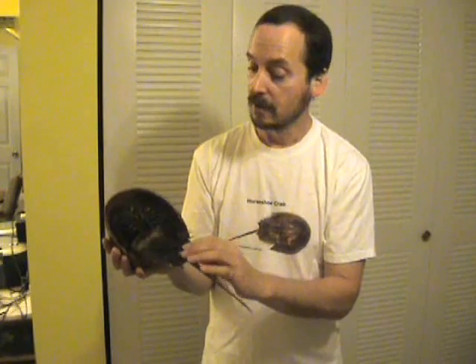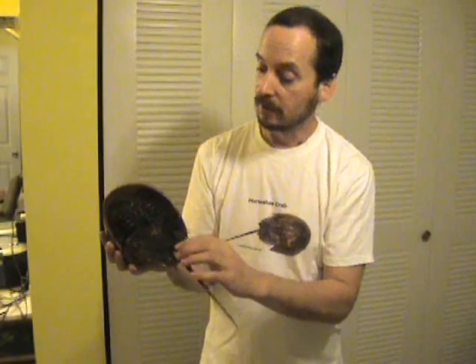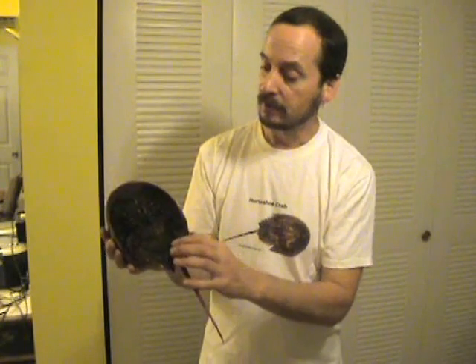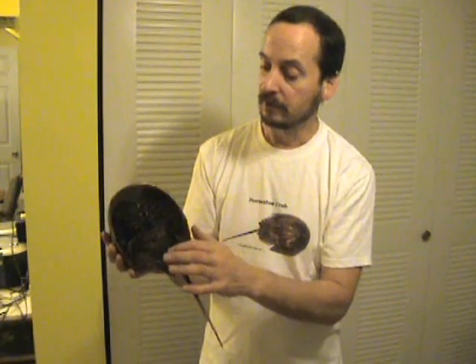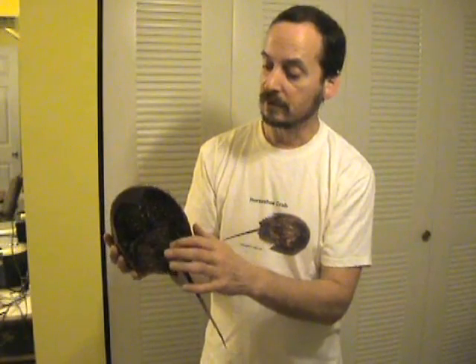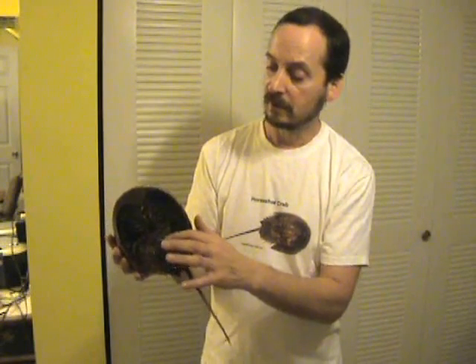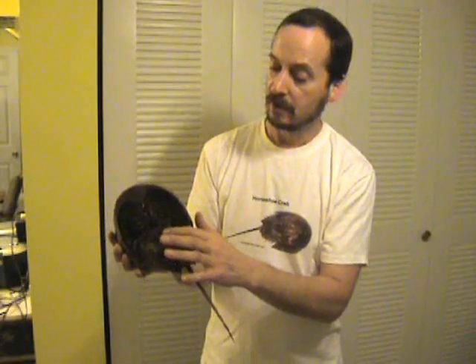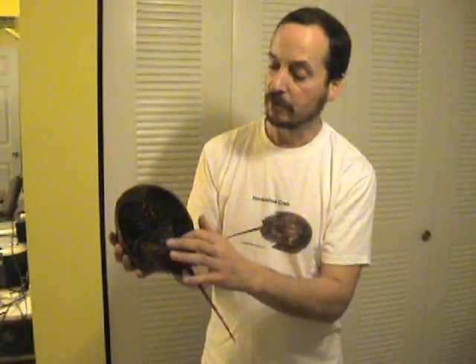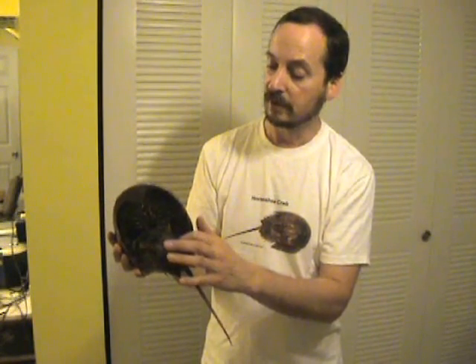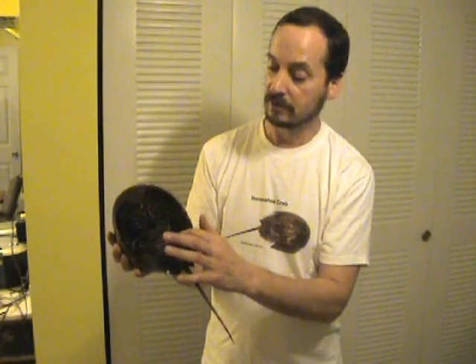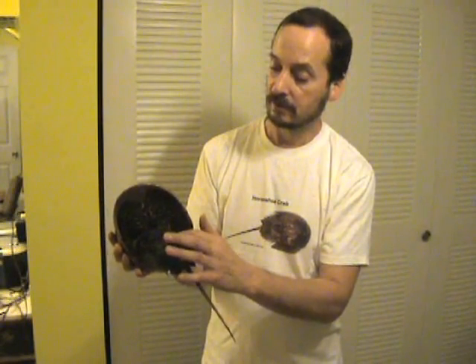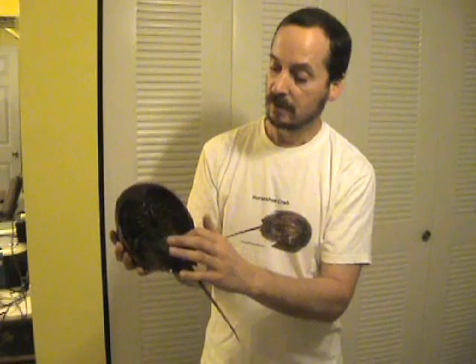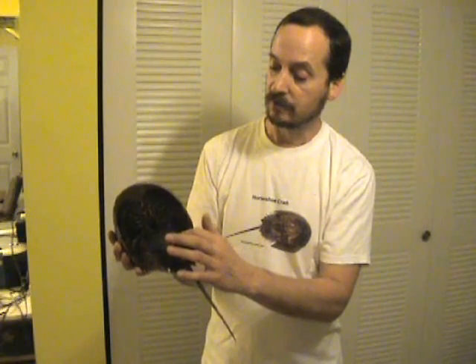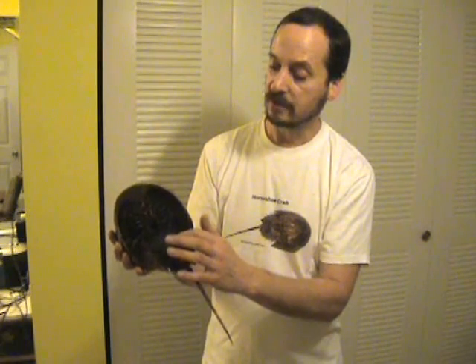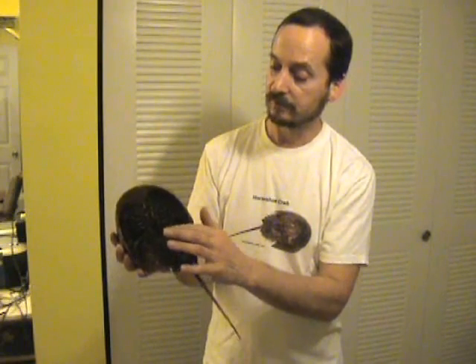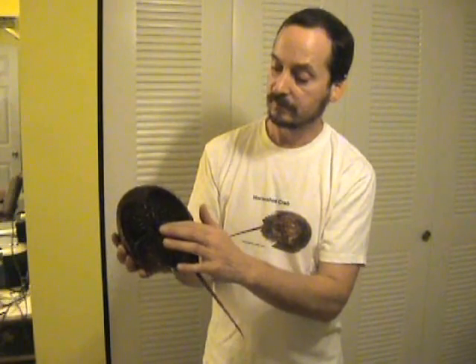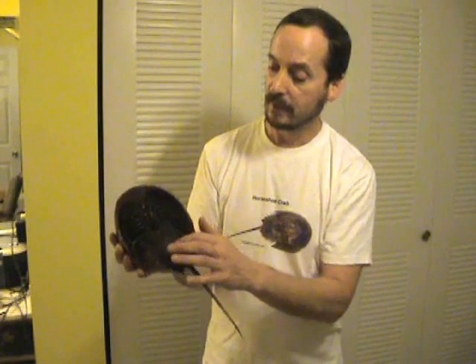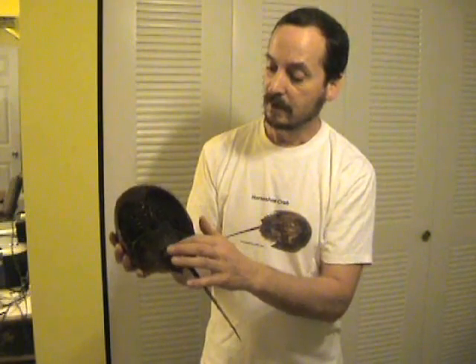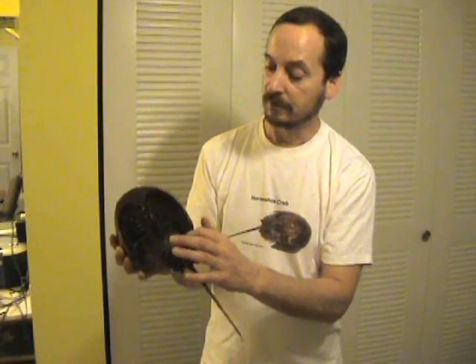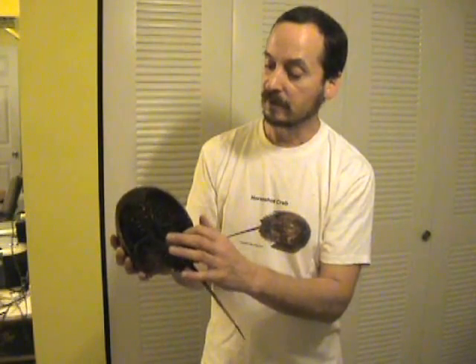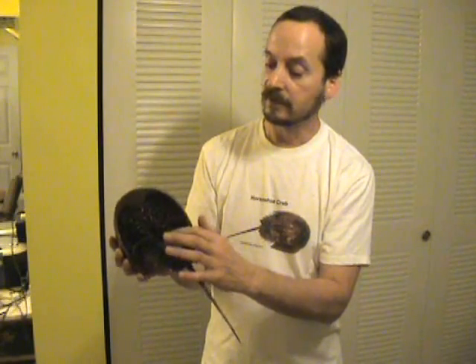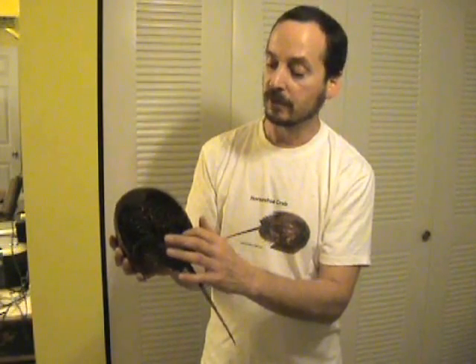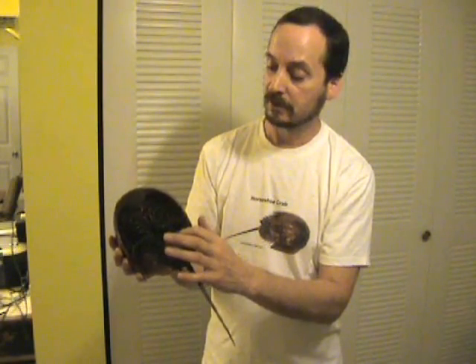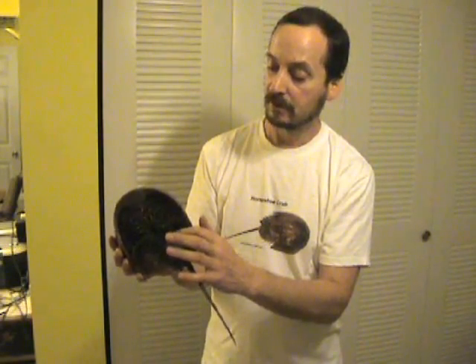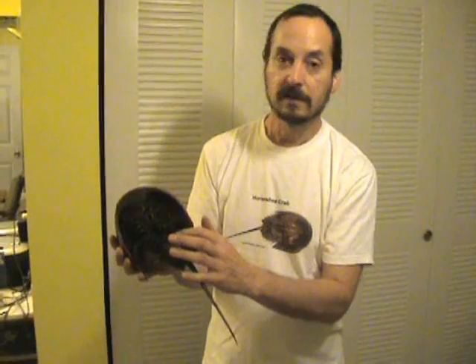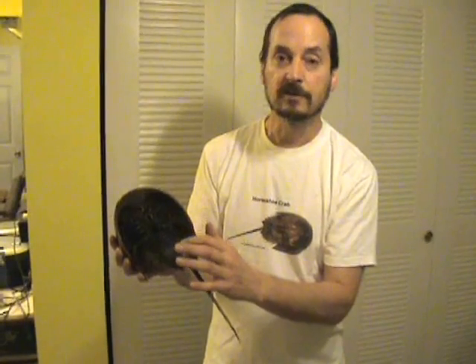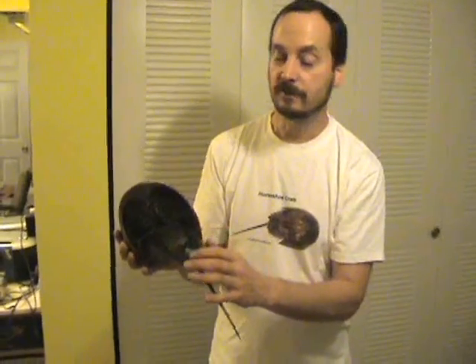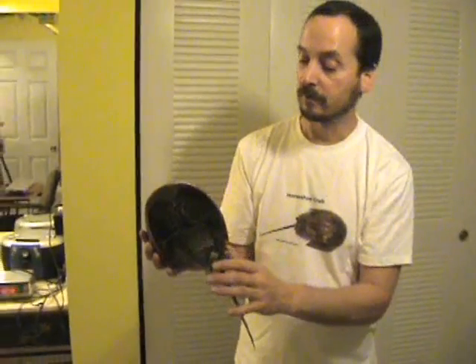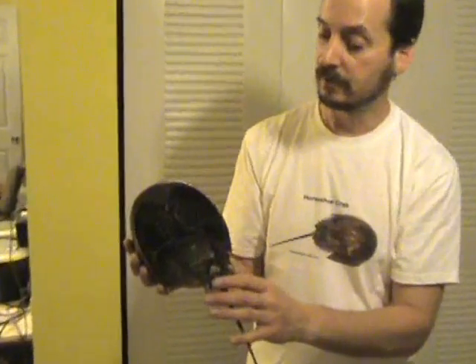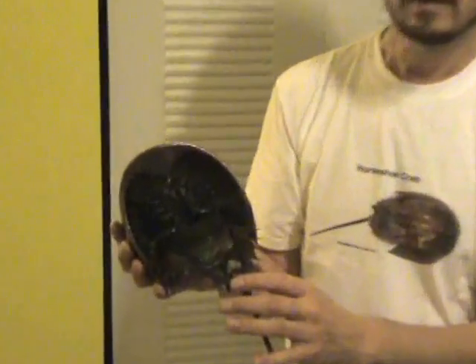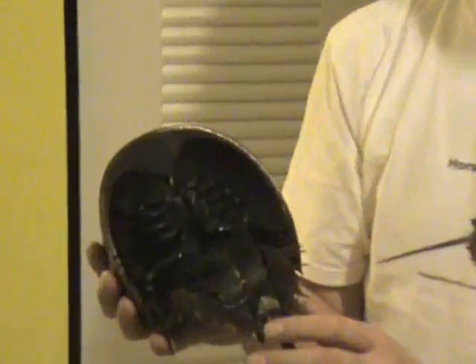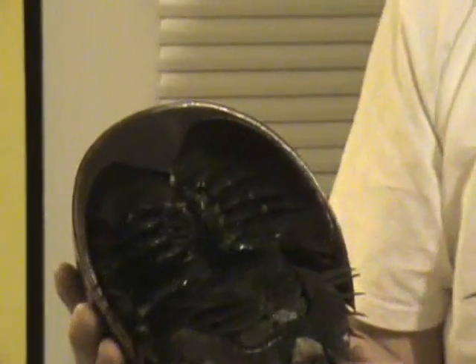Under here, you can see book gills. You have two sets of them. They're just like leaves in a book. Horseshoe Crabs use these for breathing and also for mobility.